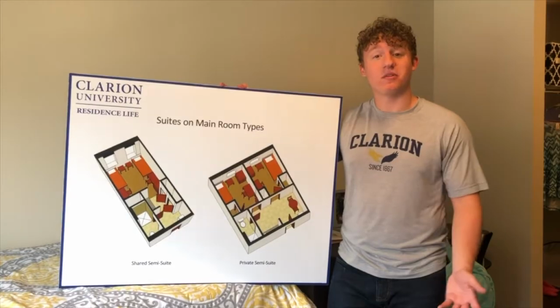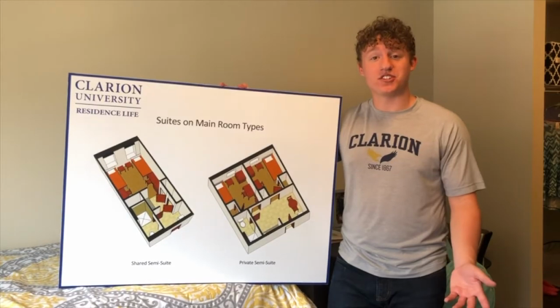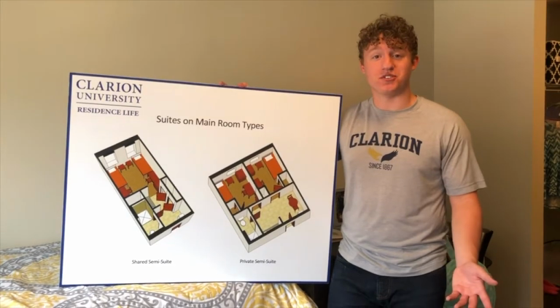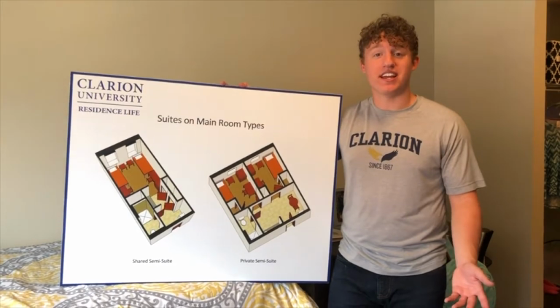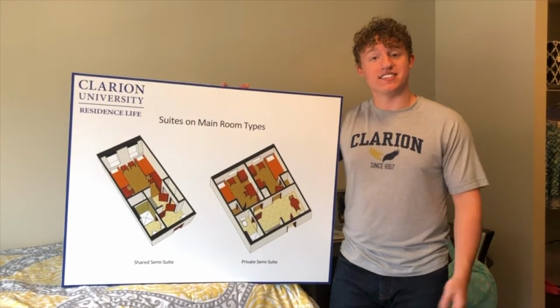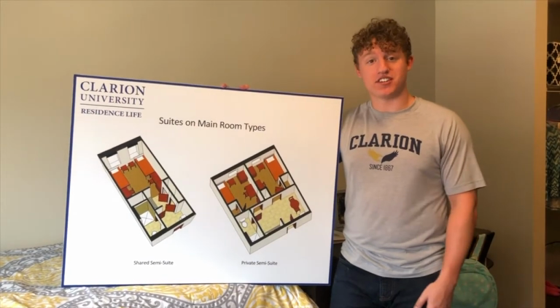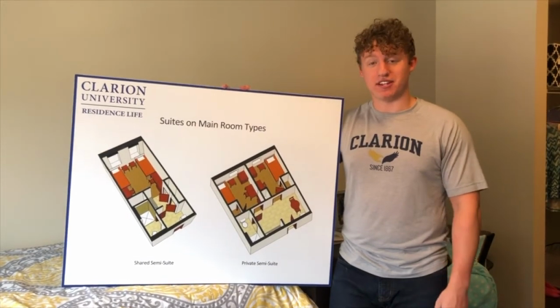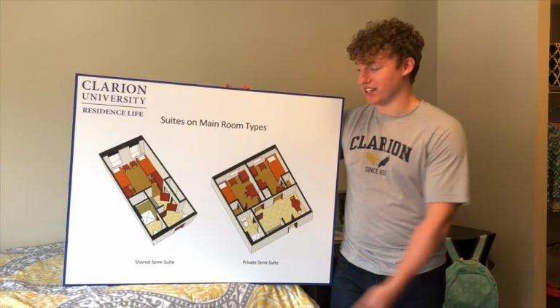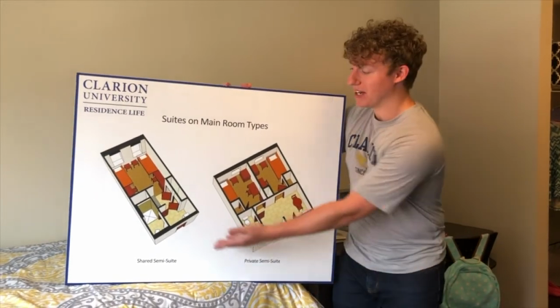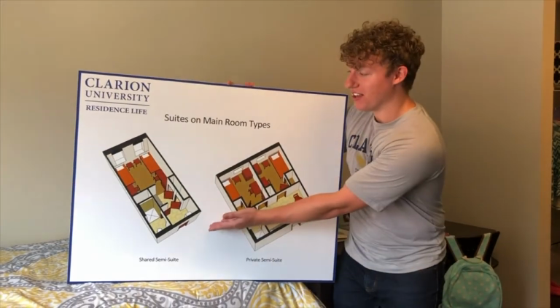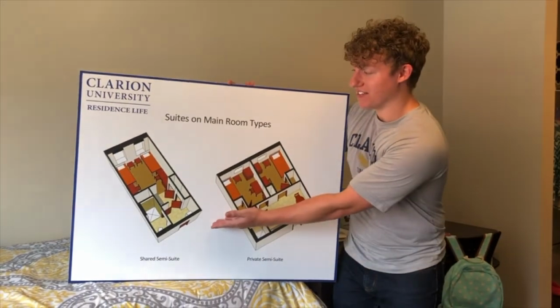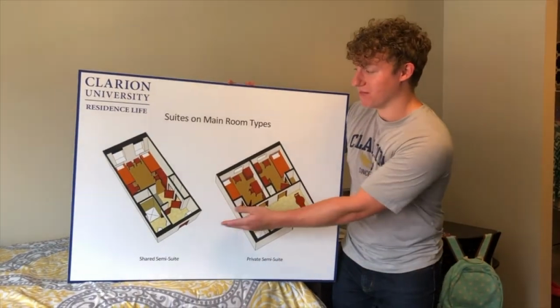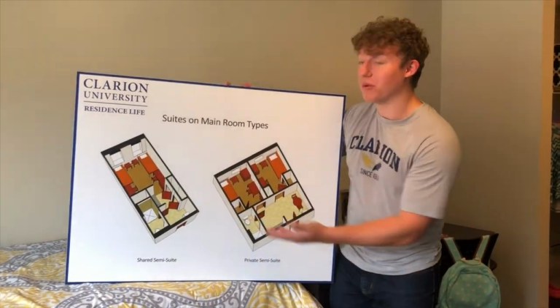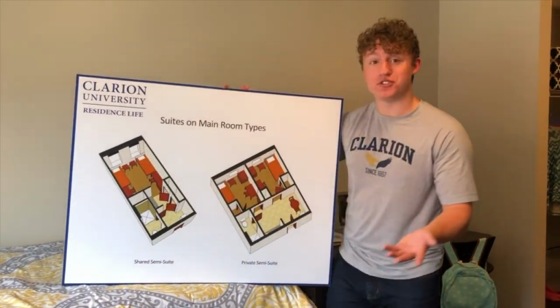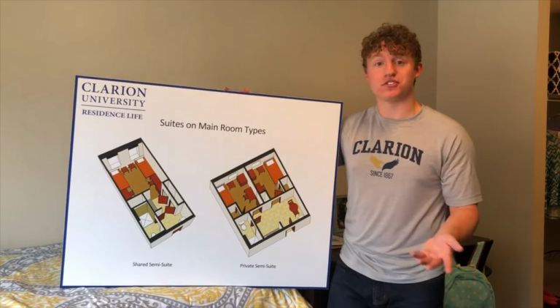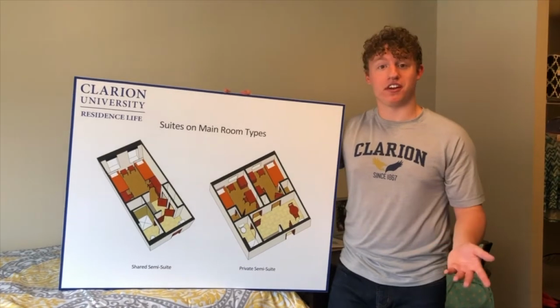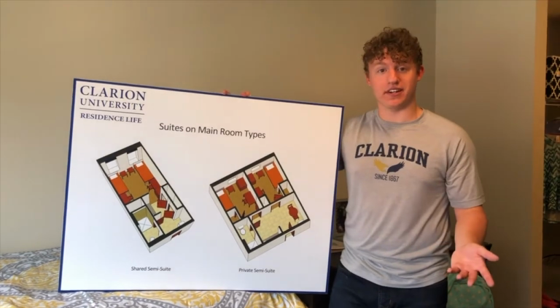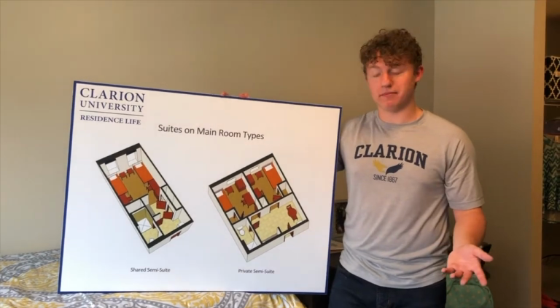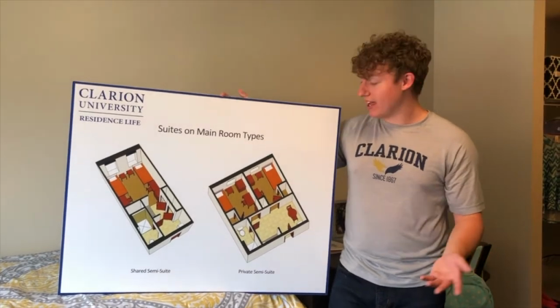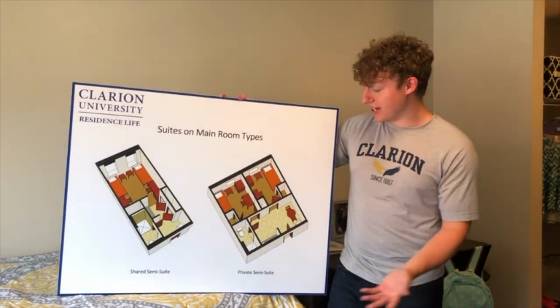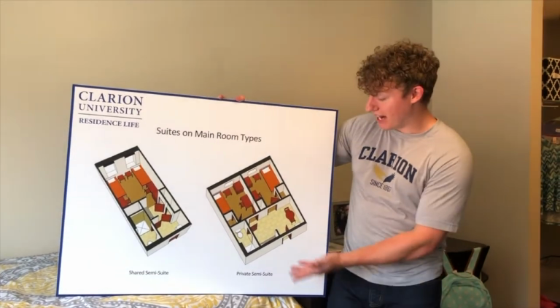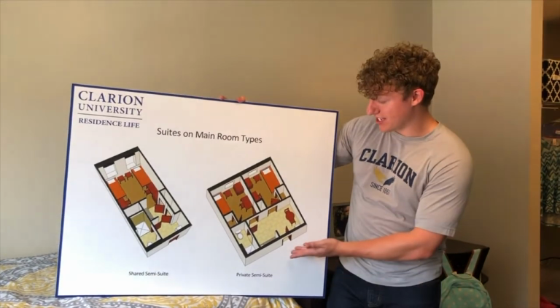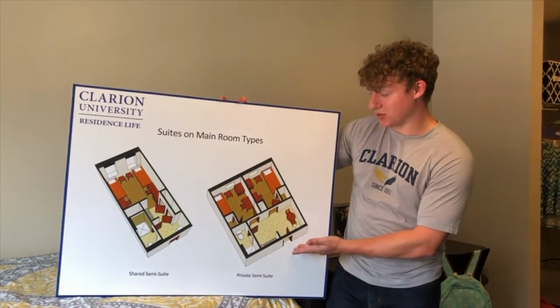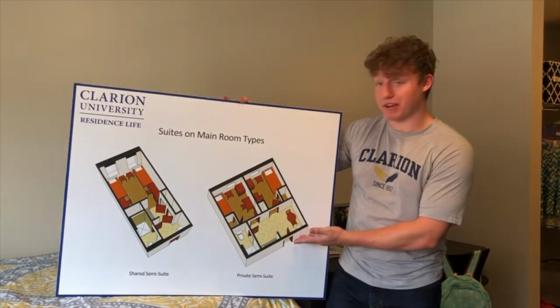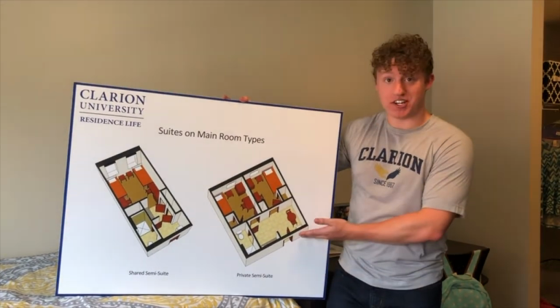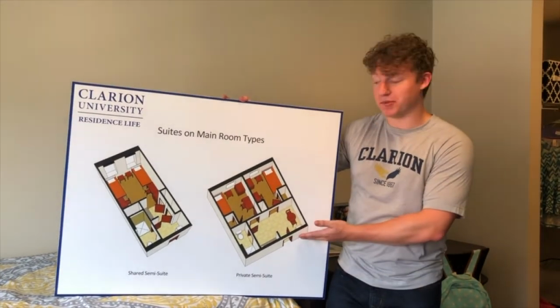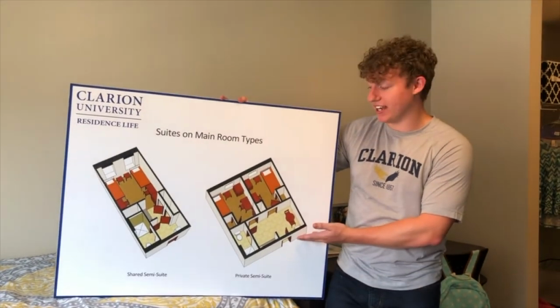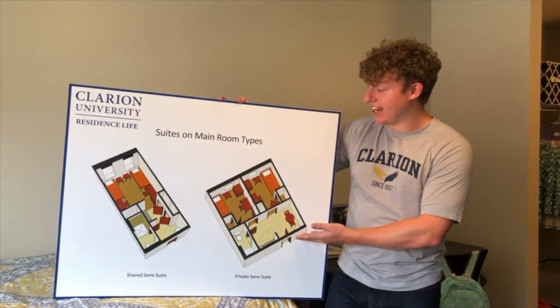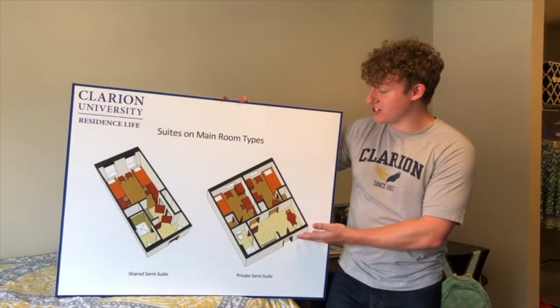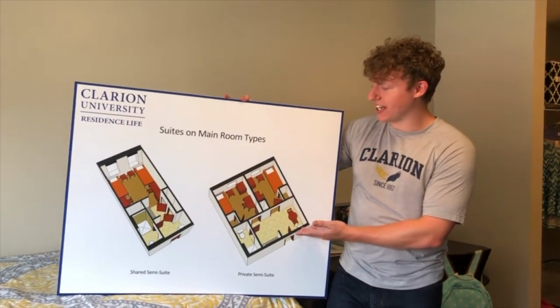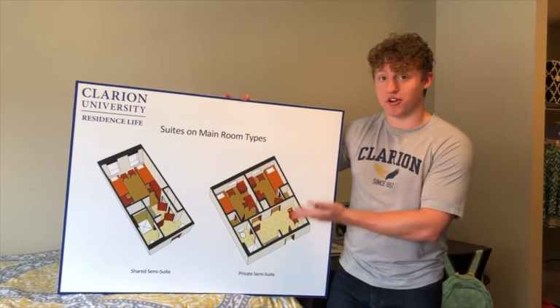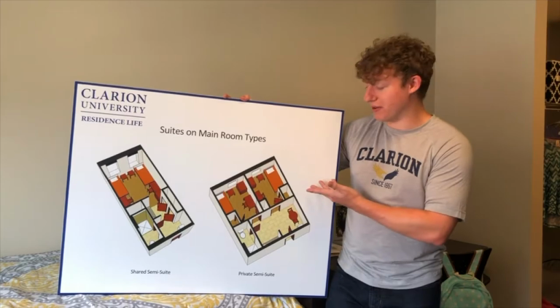What we've just shown you is the shared semi-suite, pictured on the left here, where two students share a common area. But in the private semi-suite, pictured here on the right, each student gets their own bedroom.